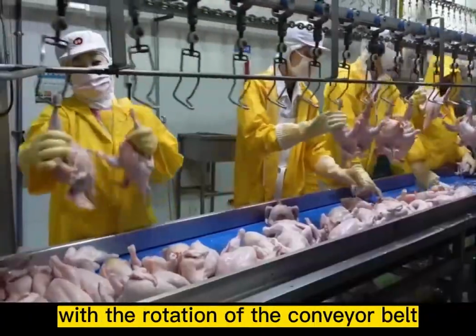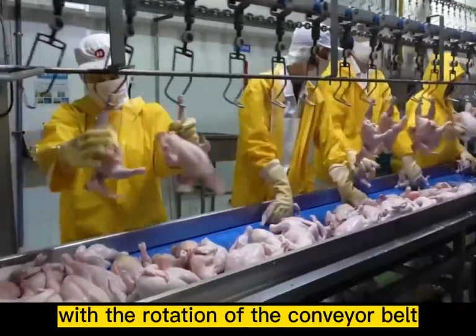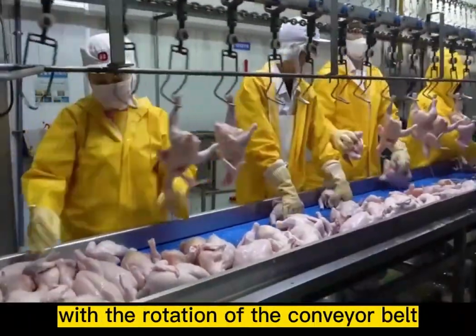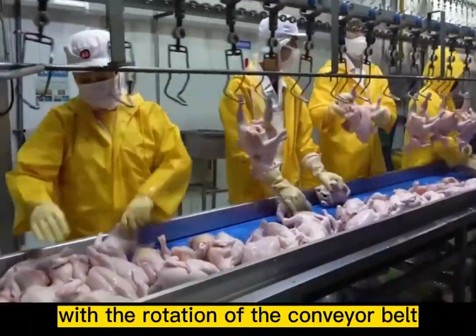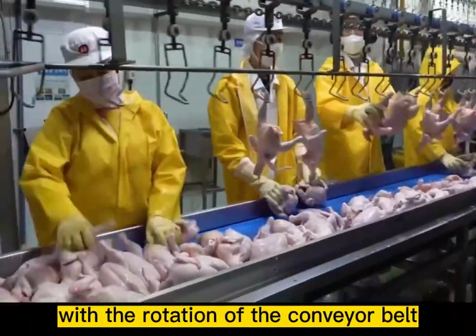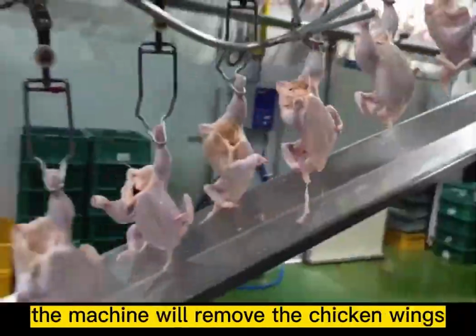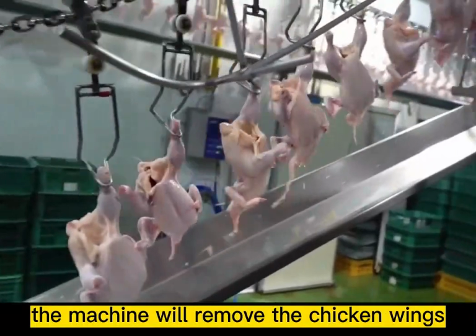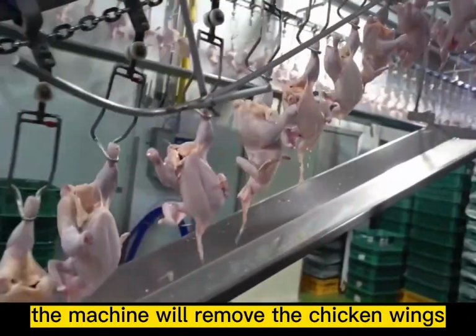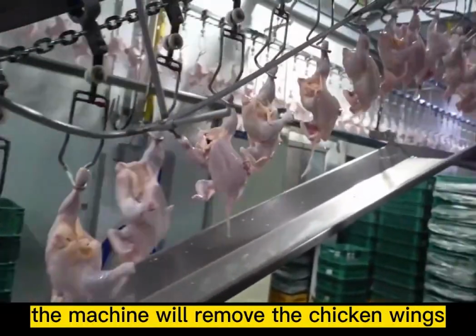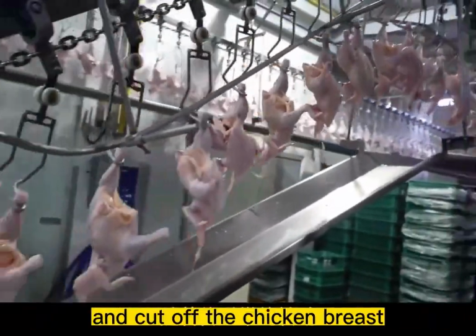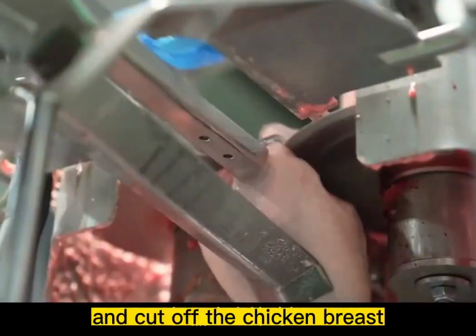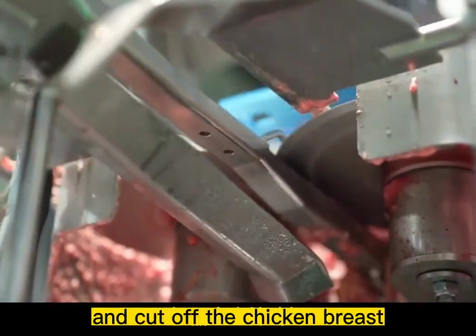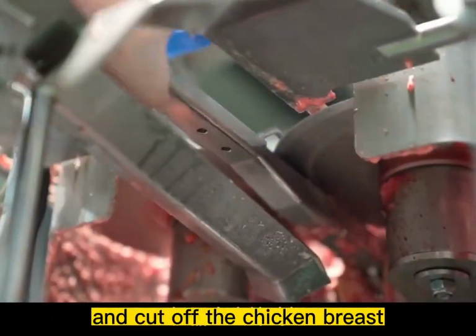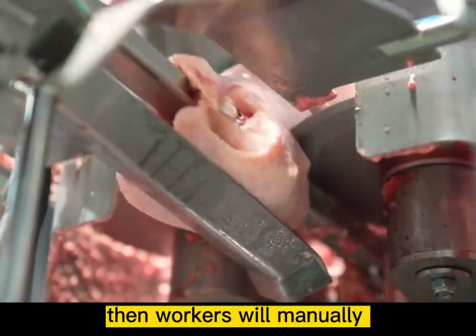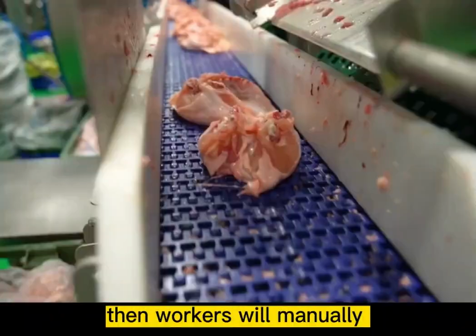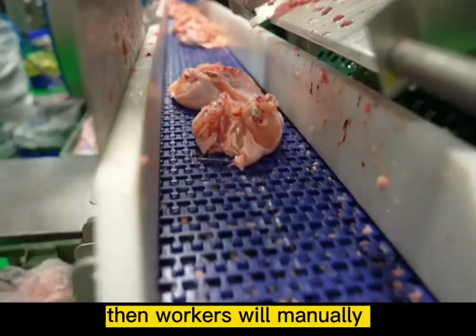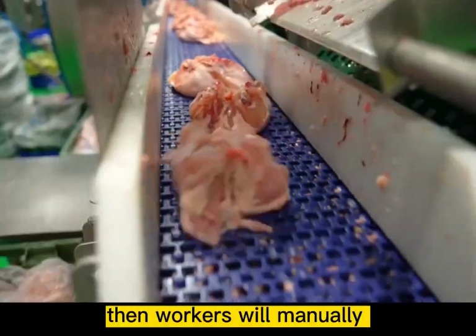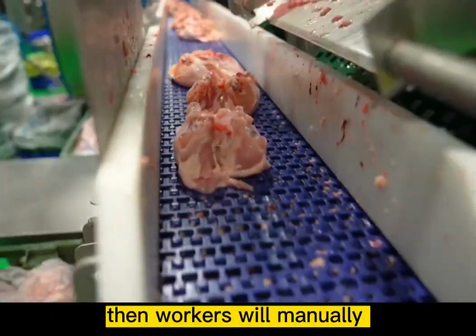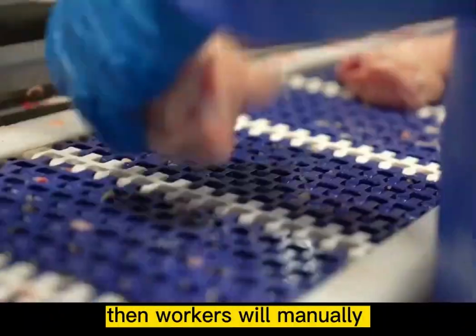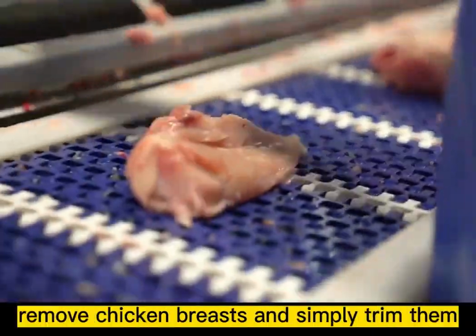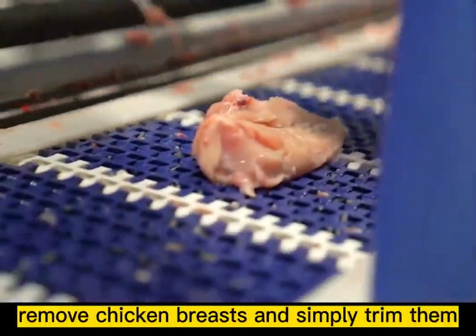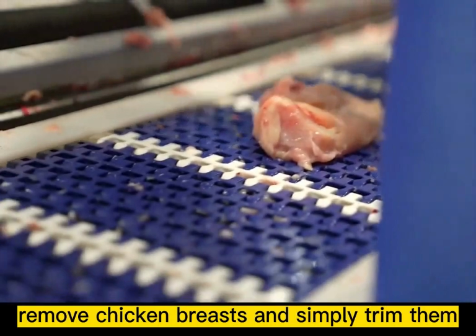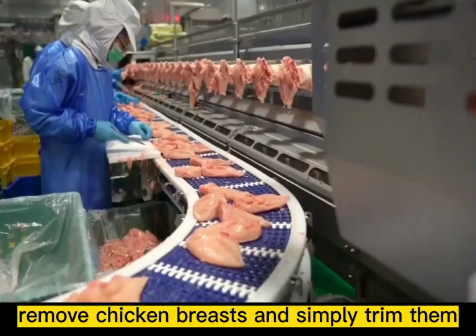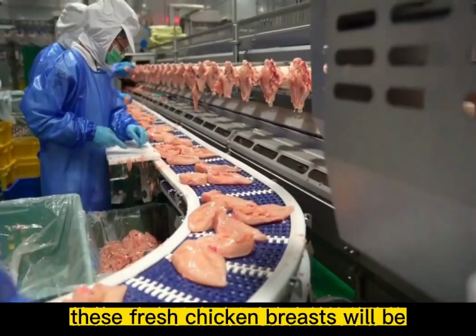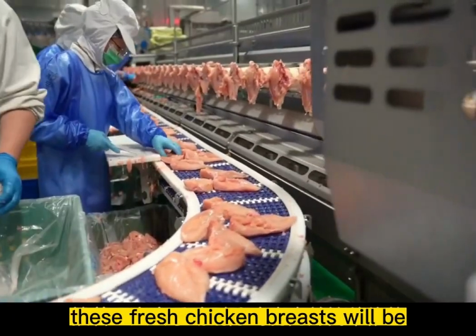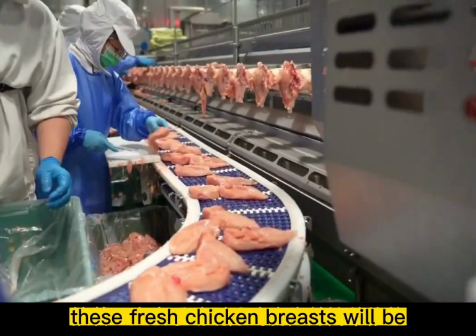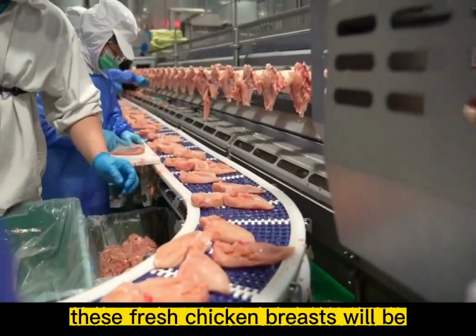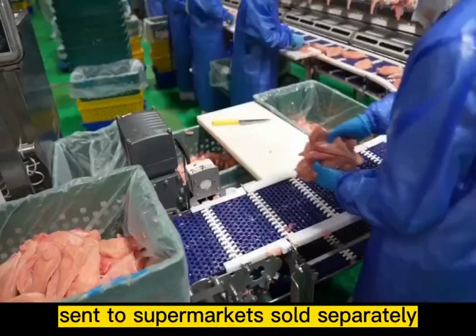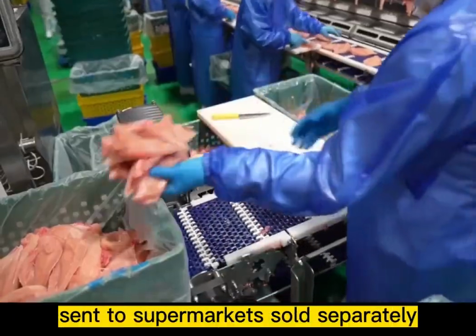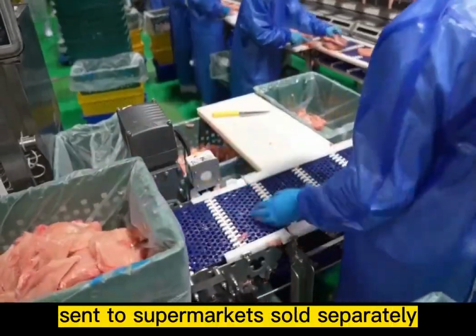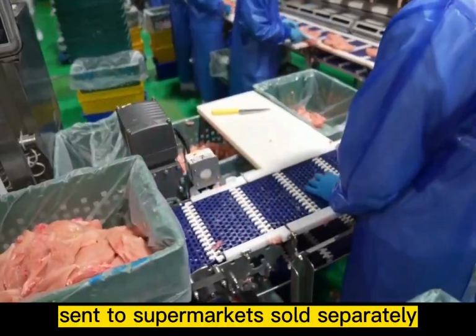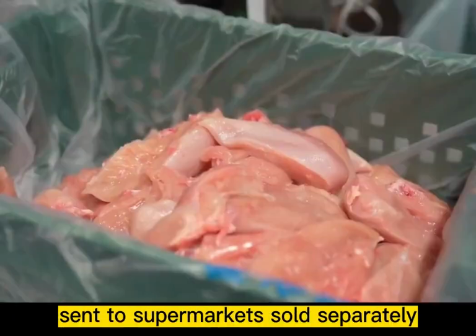With the rotation of the conveyor belt, the machine removes the chicken wings and cuts off the chicken breast. Workers then manually remove the chicken breasts and simply trim them. These fresh chicken breasts will be sent to supermarkets and sold separately.